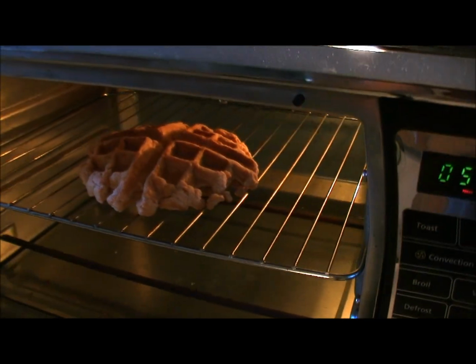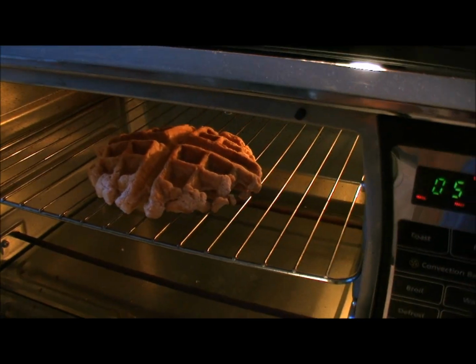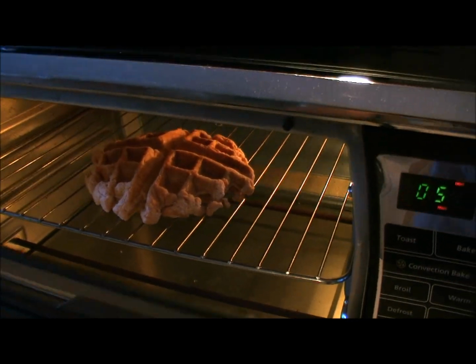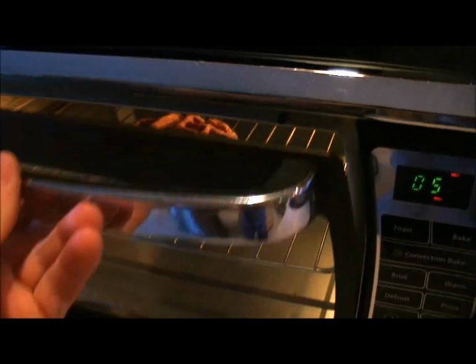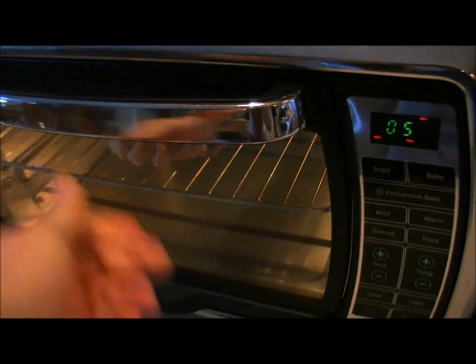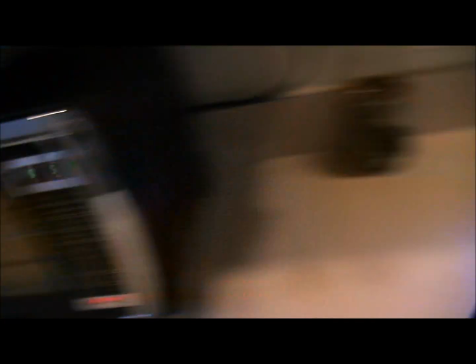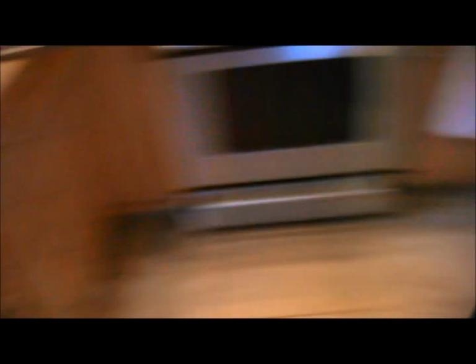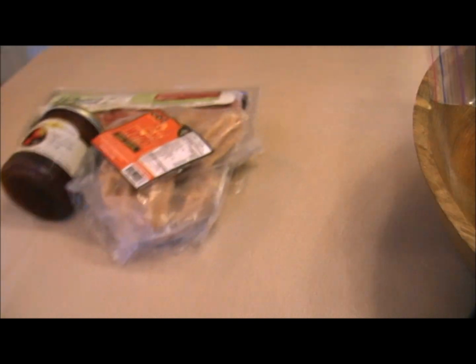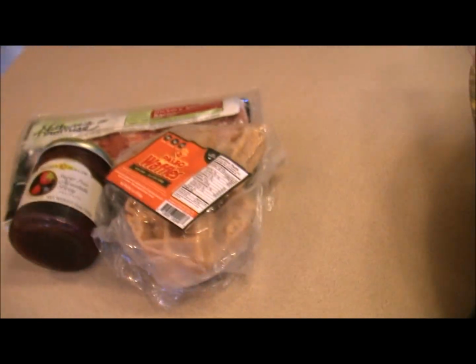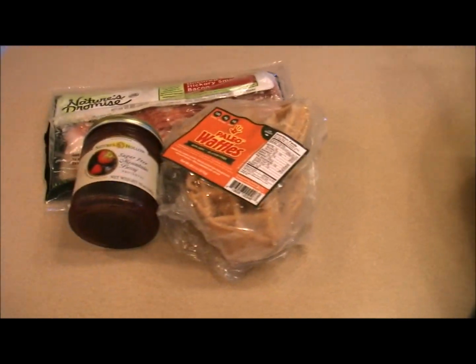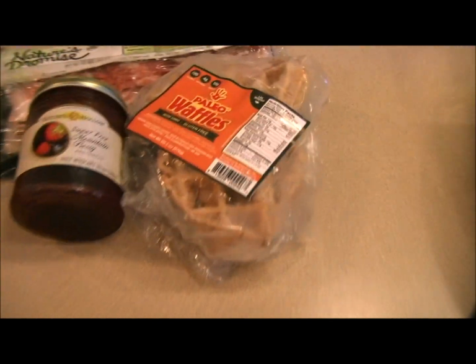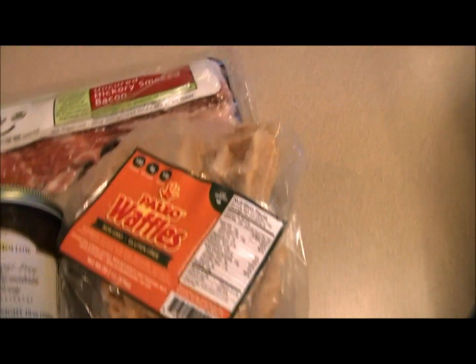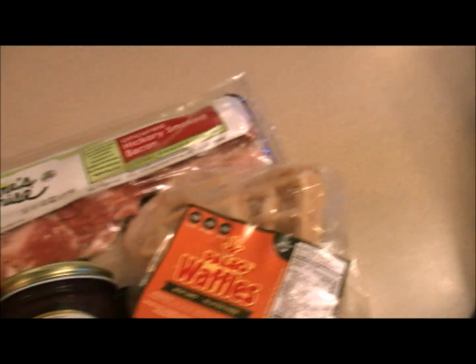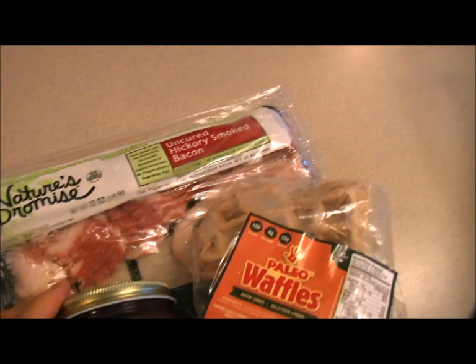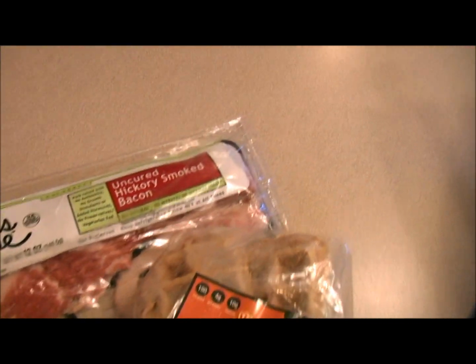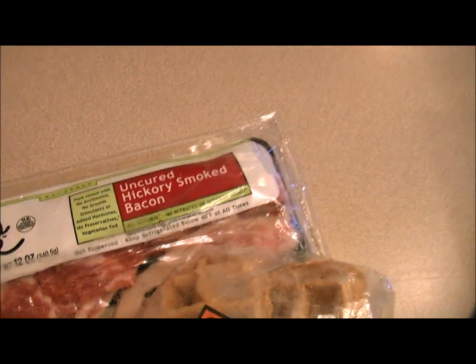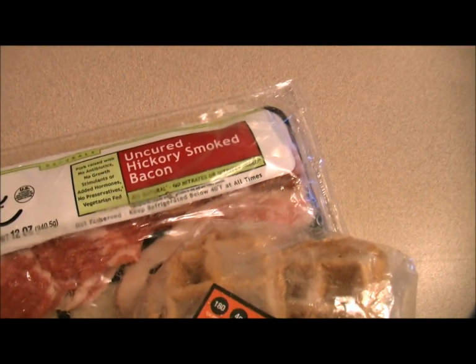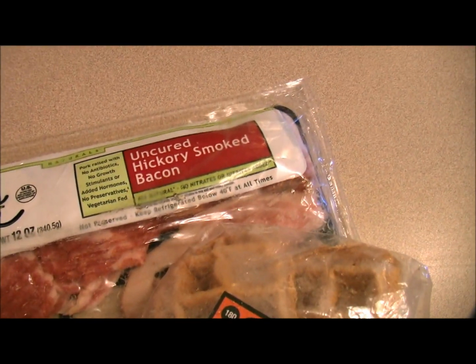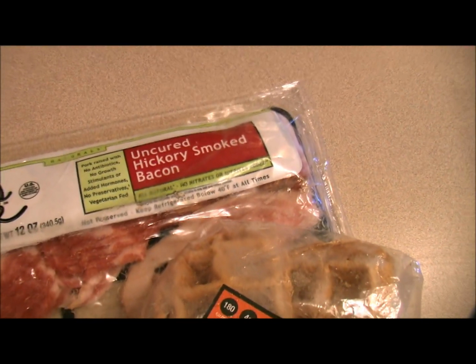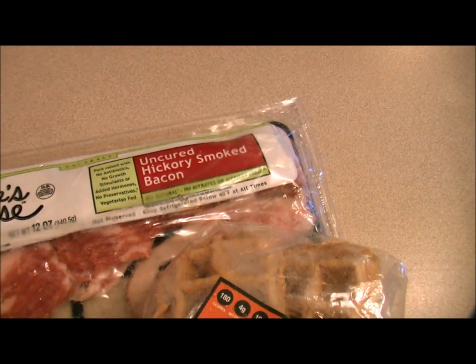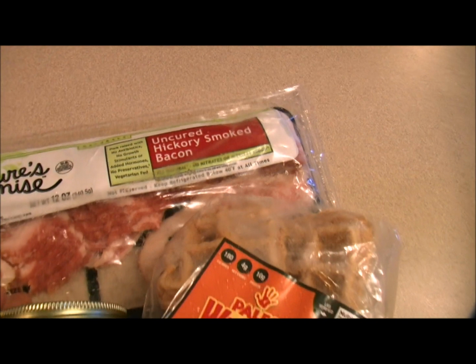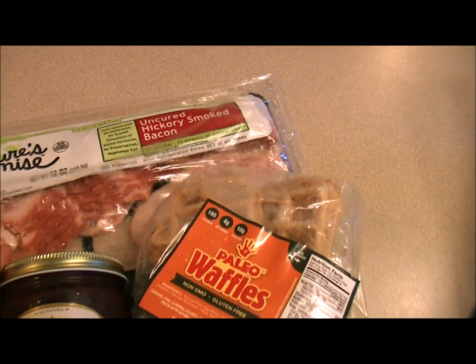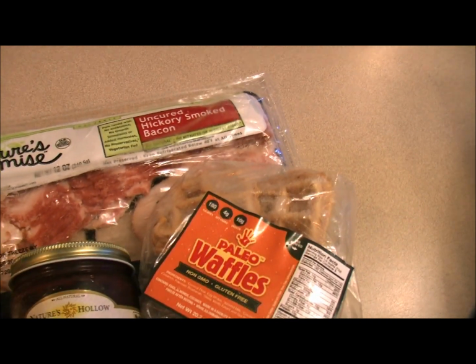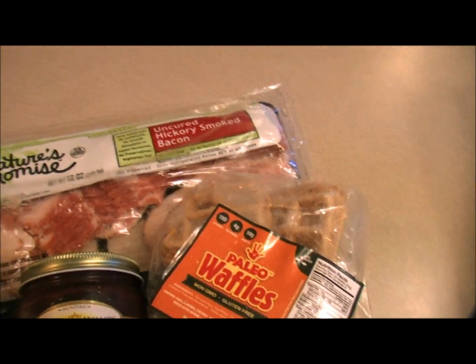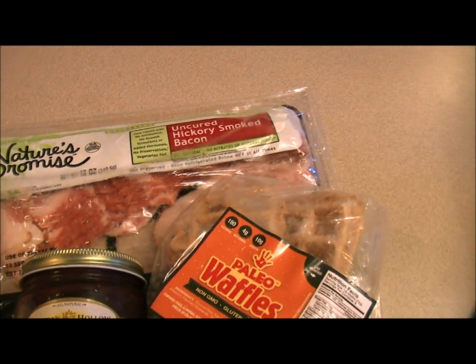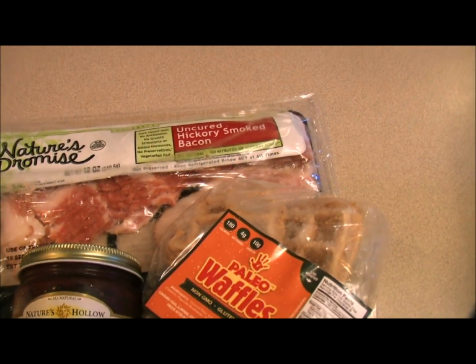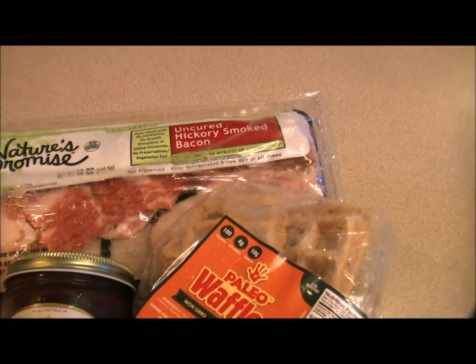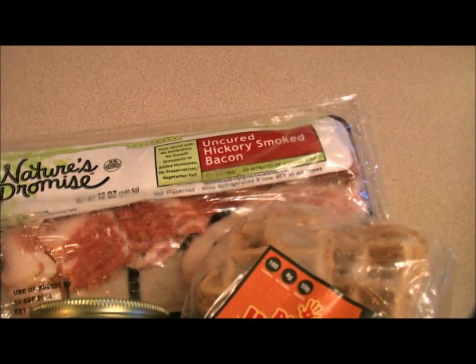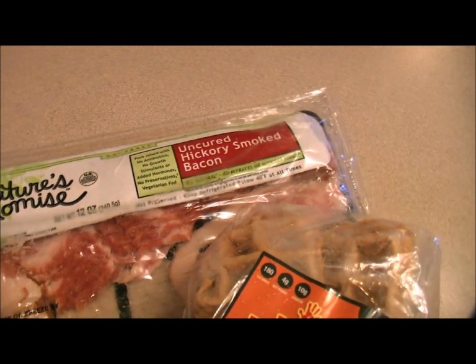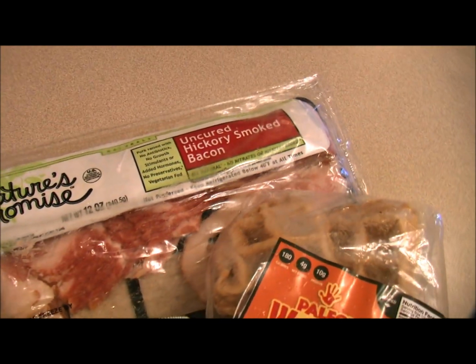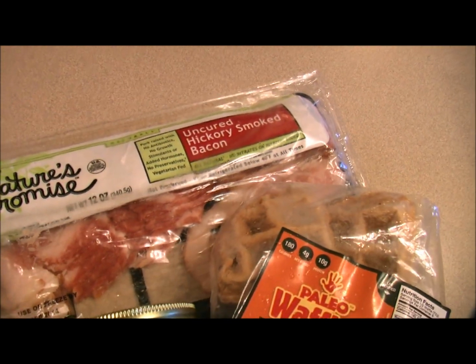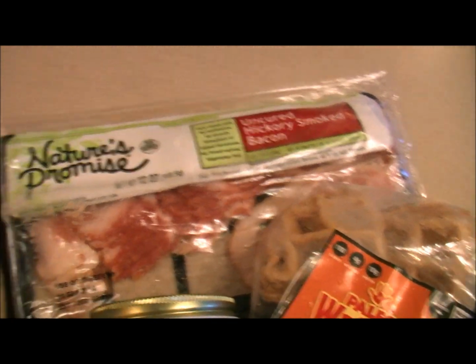So we've got 20 grams of protein total right there and we're going to top this with some lovely uncured hickory smoked bacon. It's nitrate-free, organic, no growth hormones and none of that stuff.